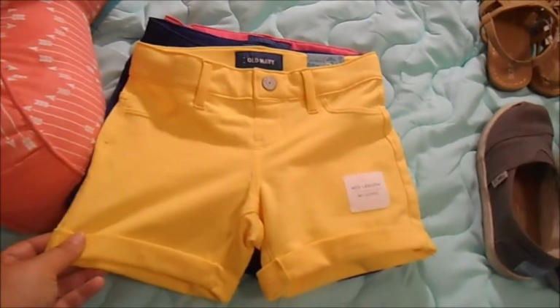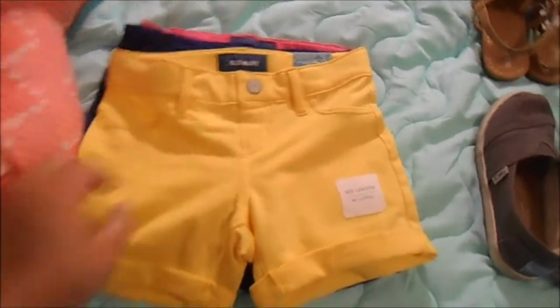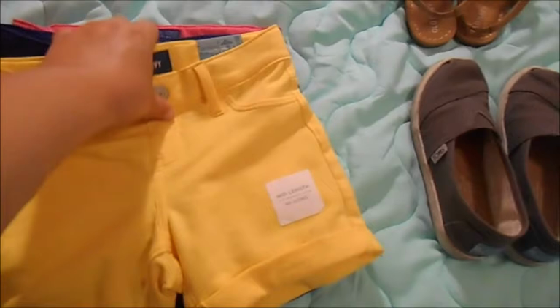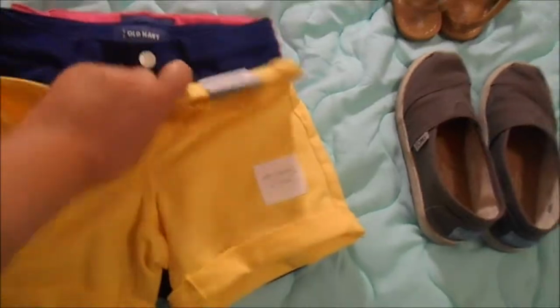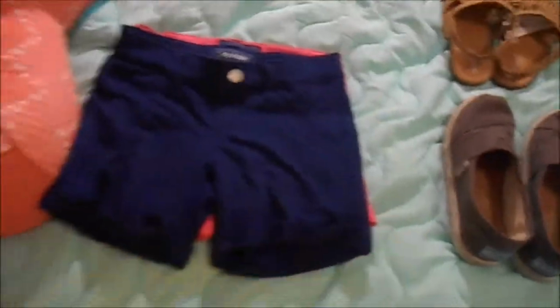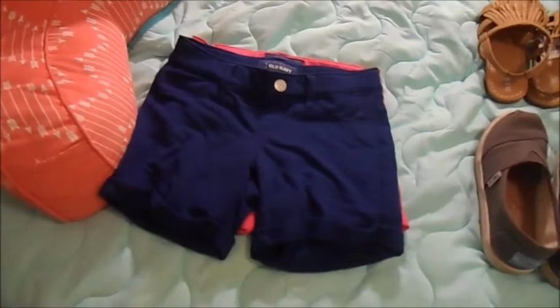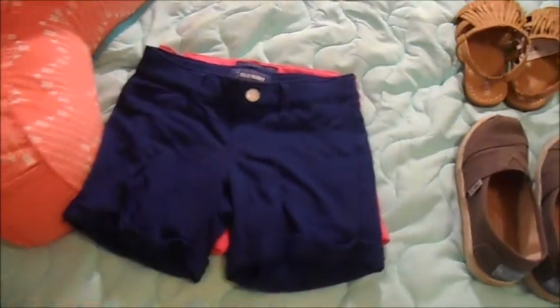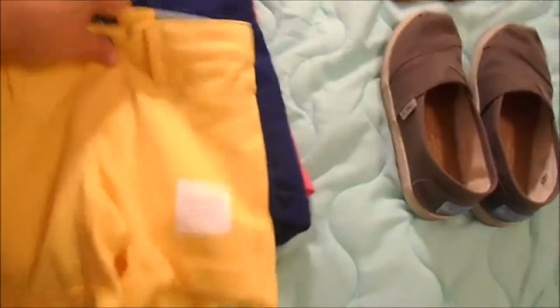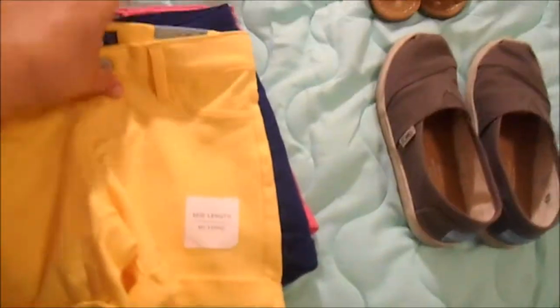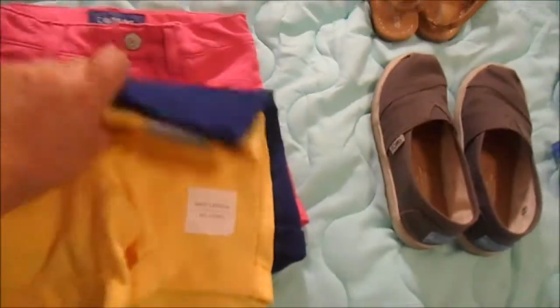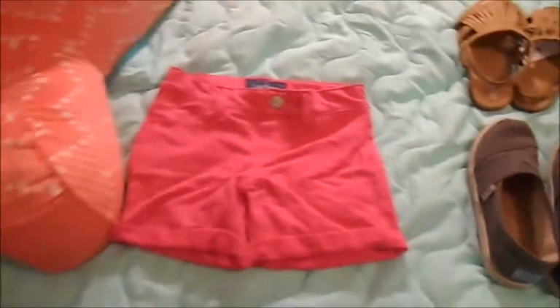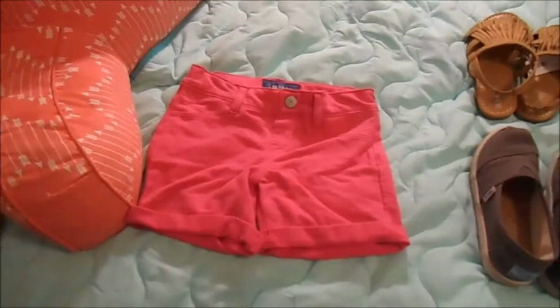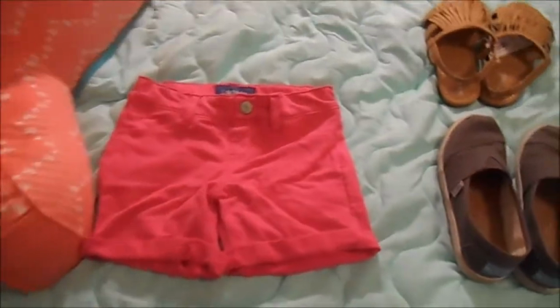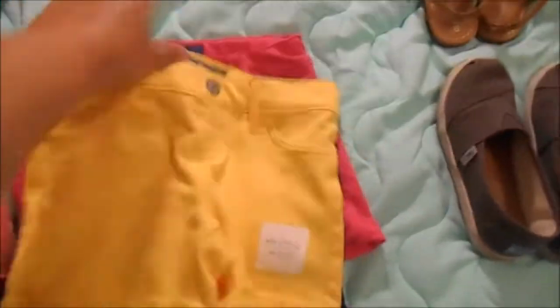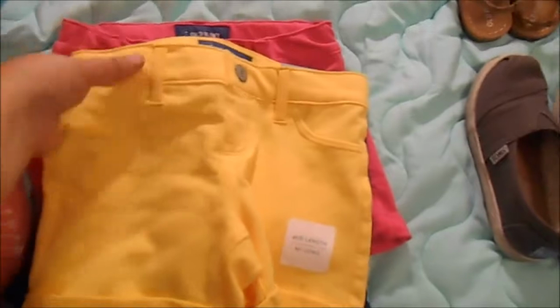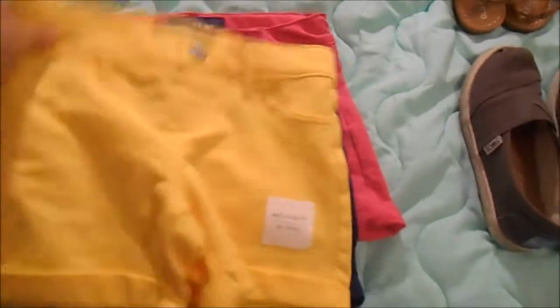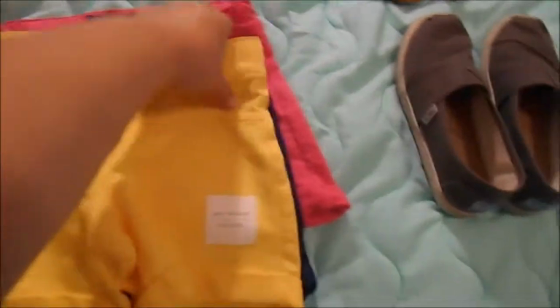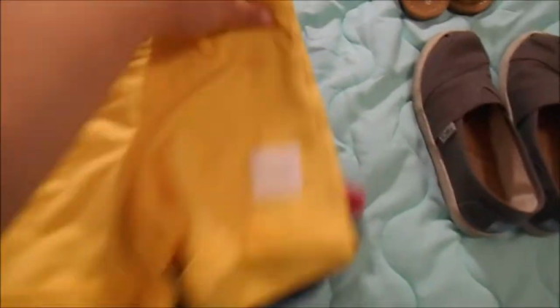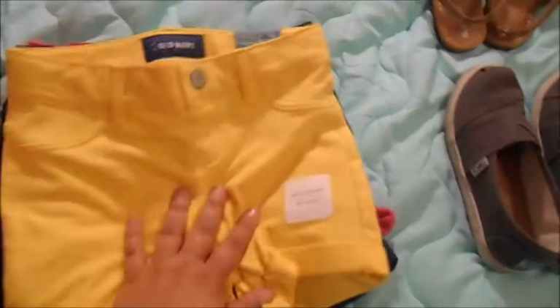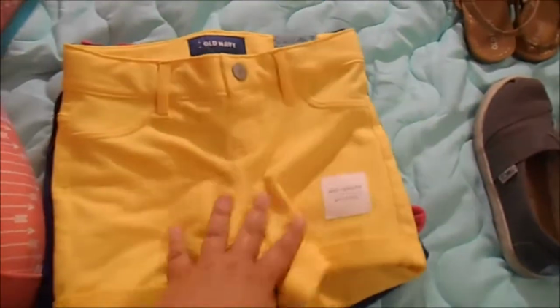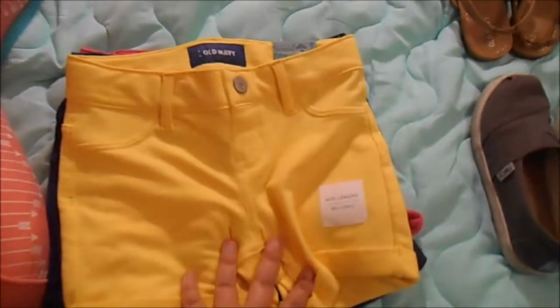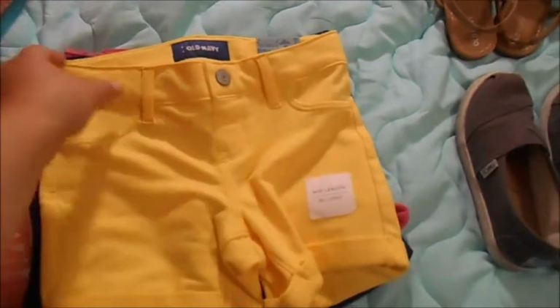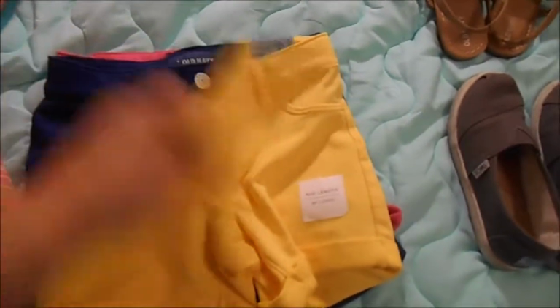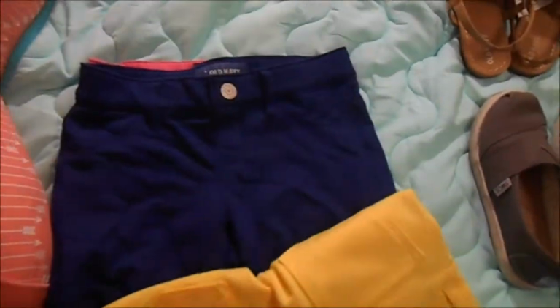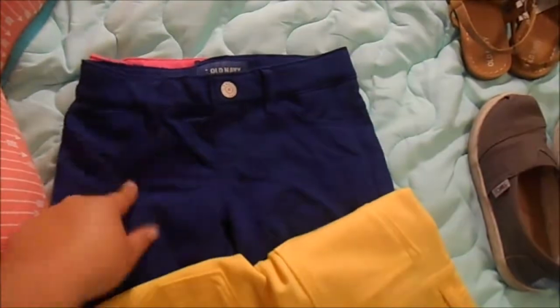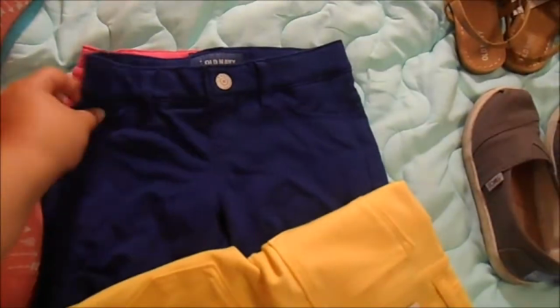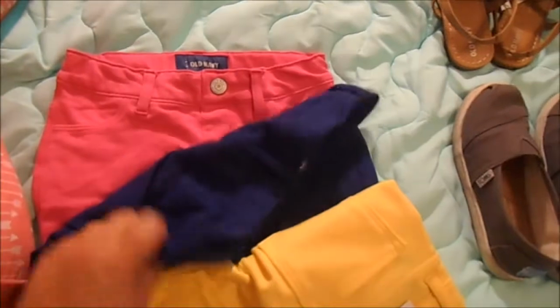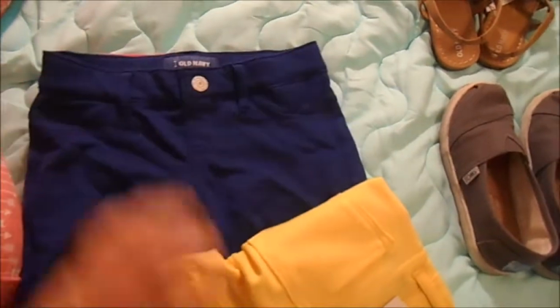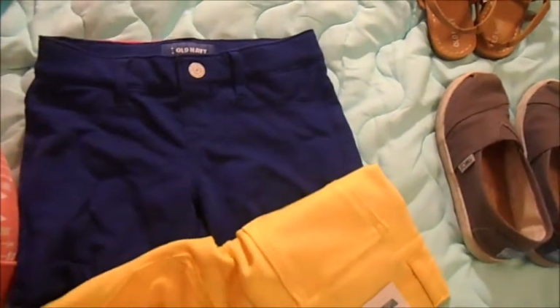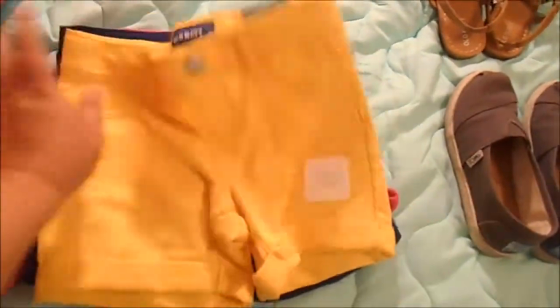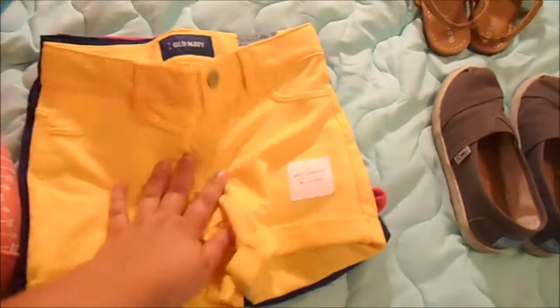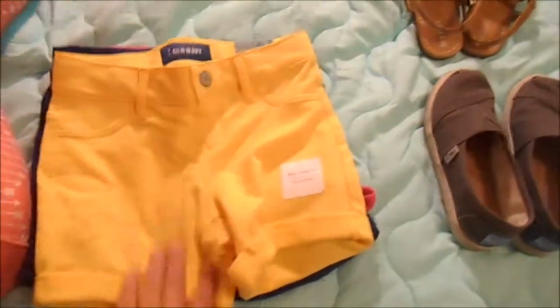We have yellow, blue, and pink, and she loves these. I just got the yellow in the mail, but we've had the other two and she's already worn them a couple times and loves them.